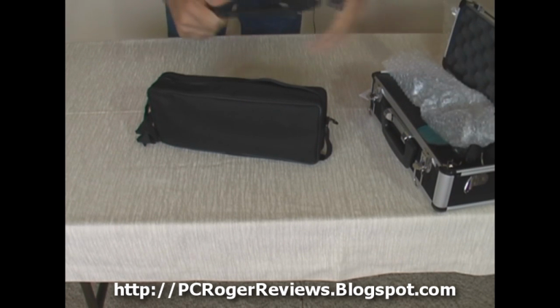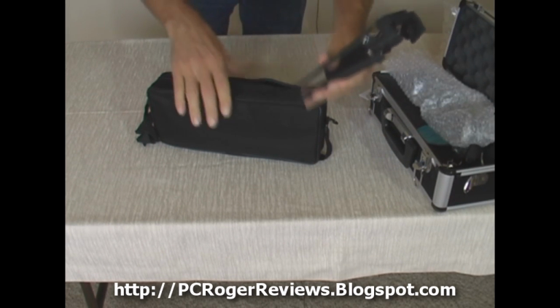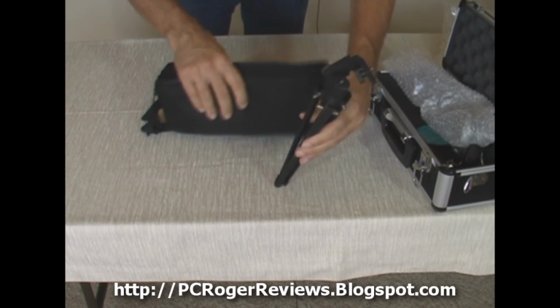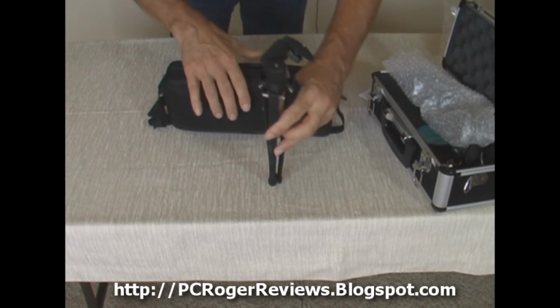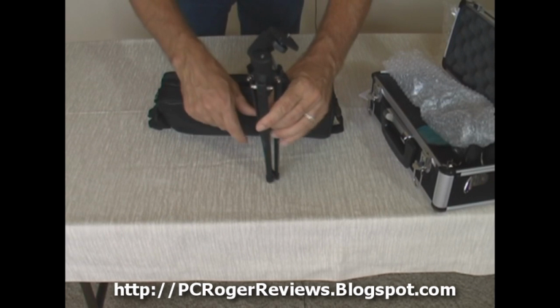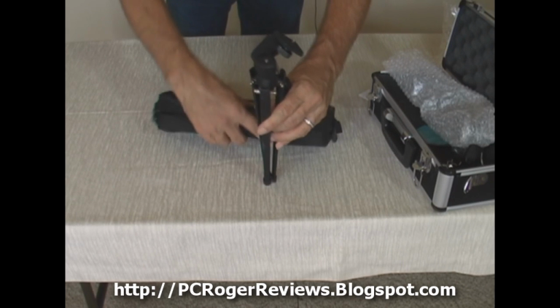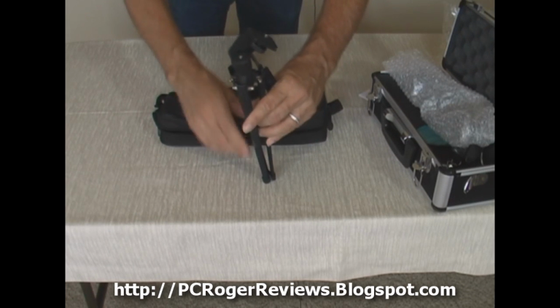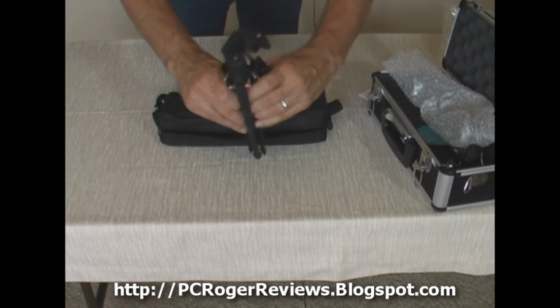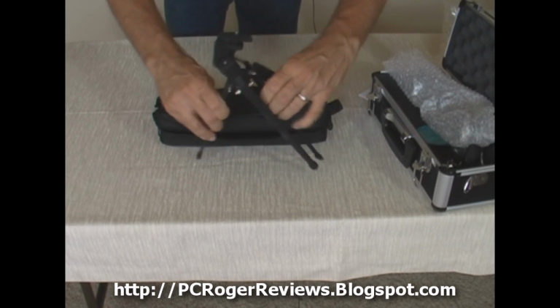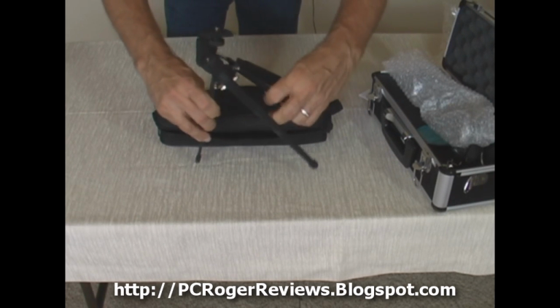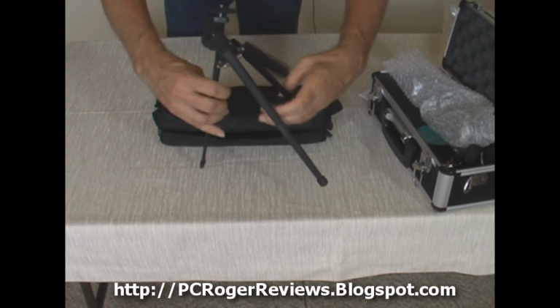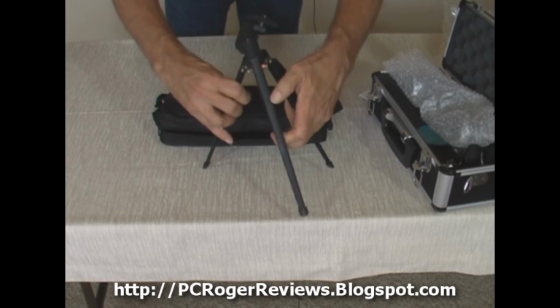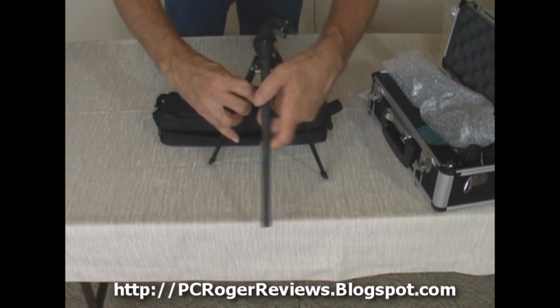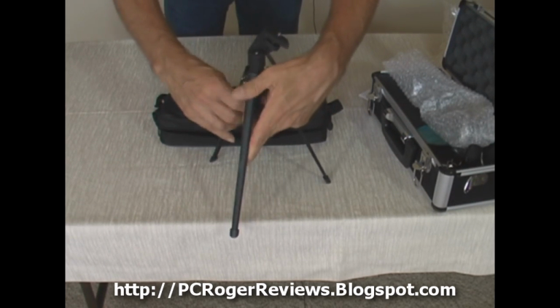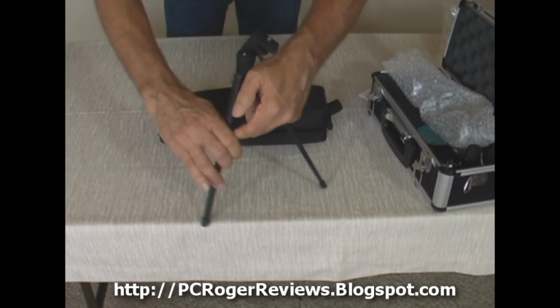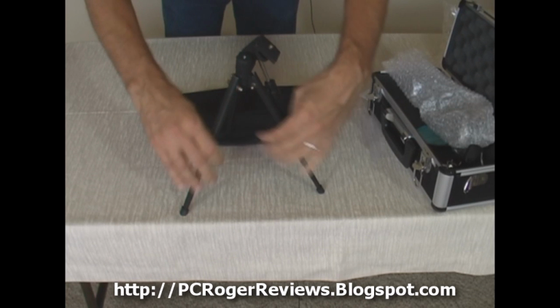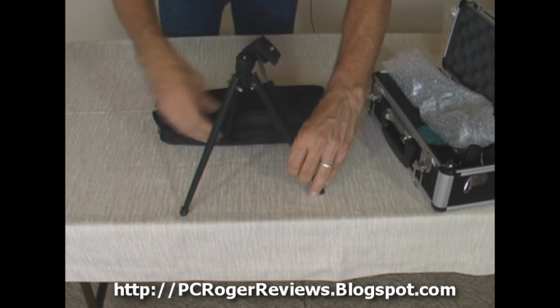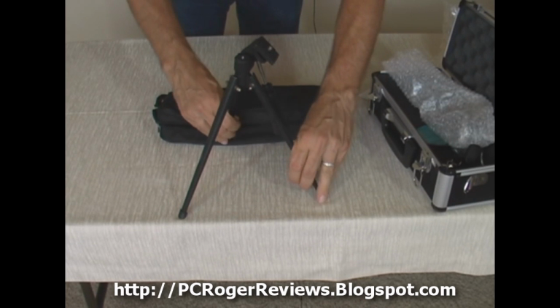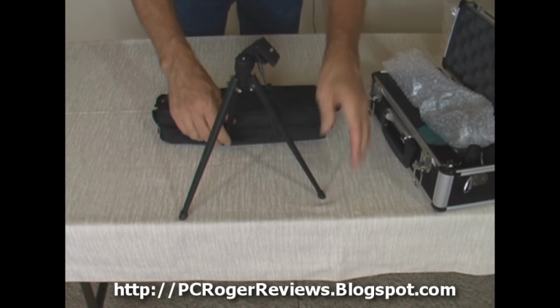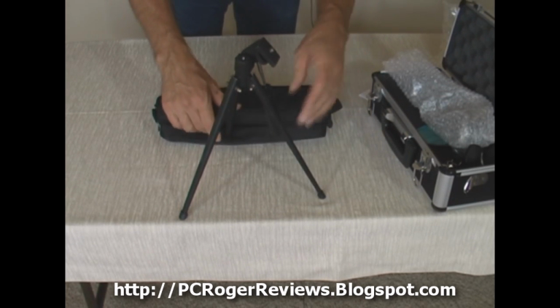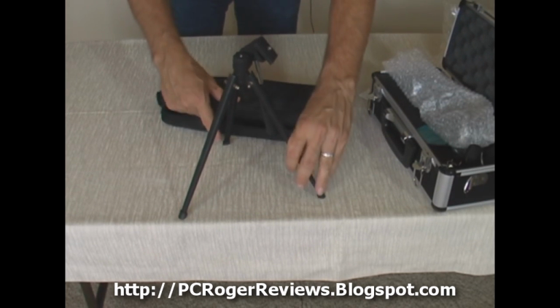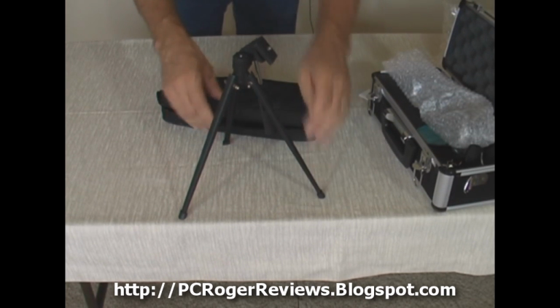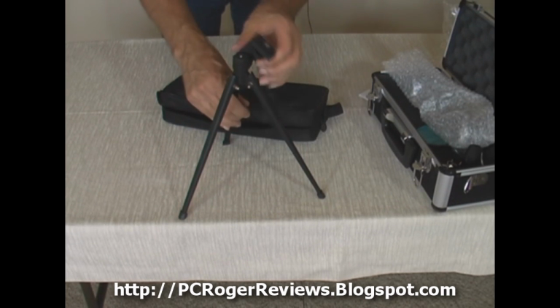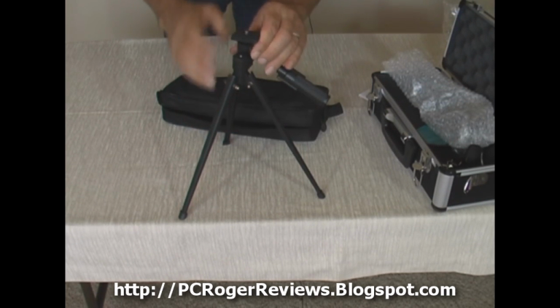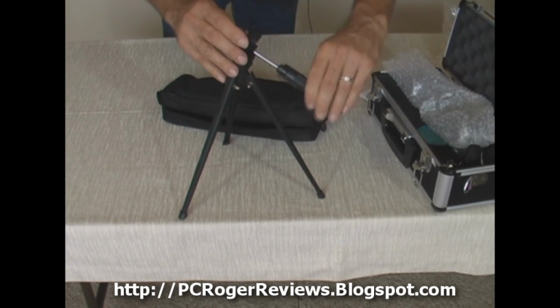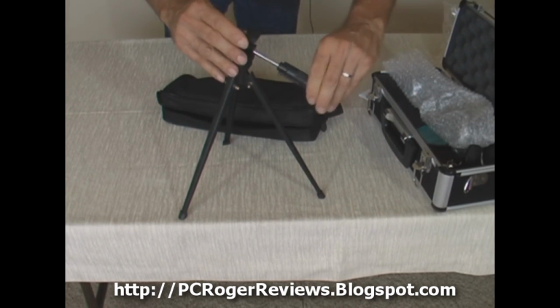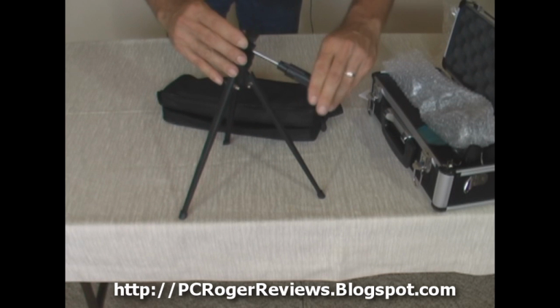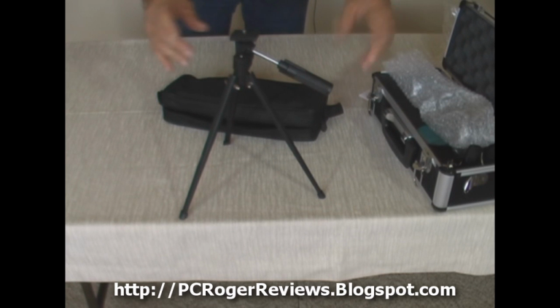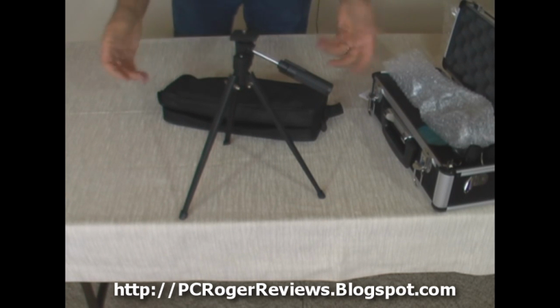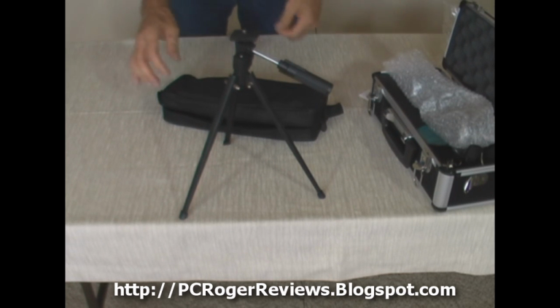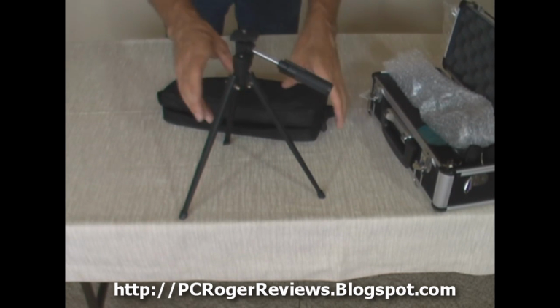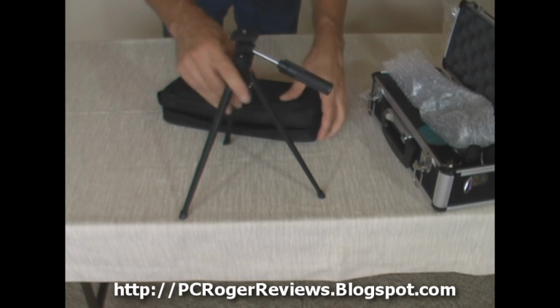A few people have commented they wish the tripod would go down to a lower setting, and it's not really adjustable for height, as you can see. But again, it's a very inexpensive scope.